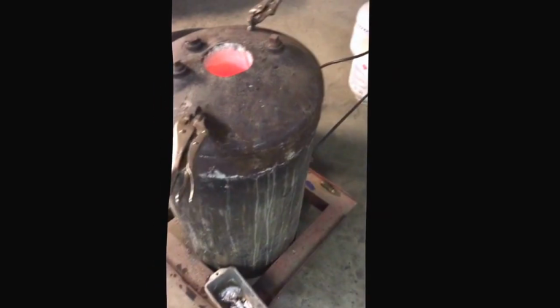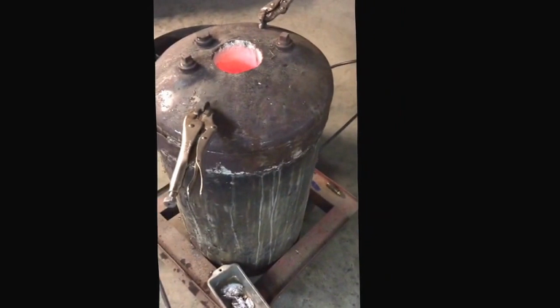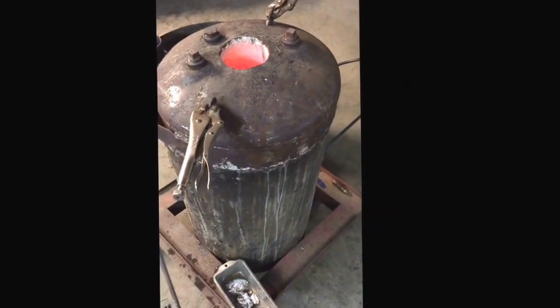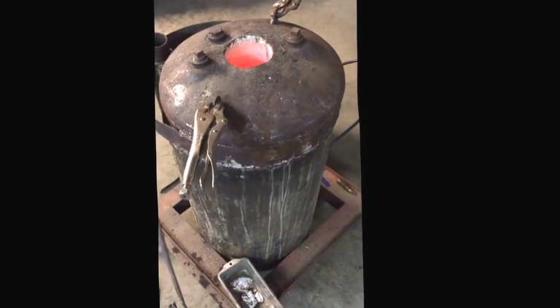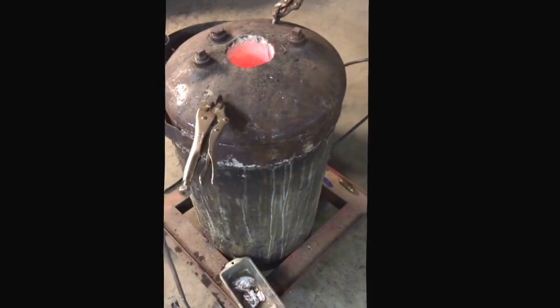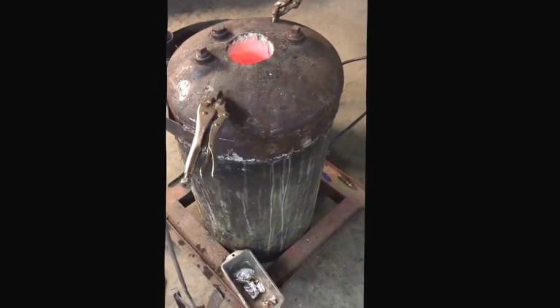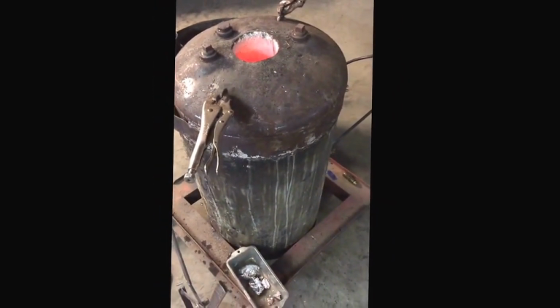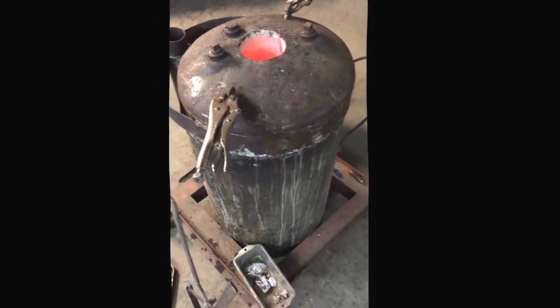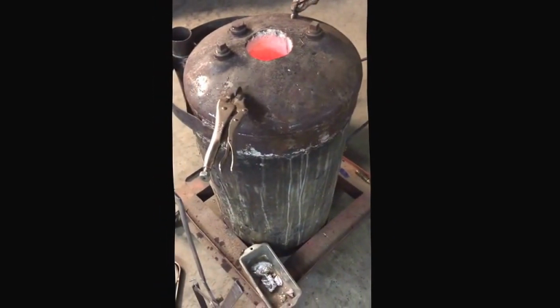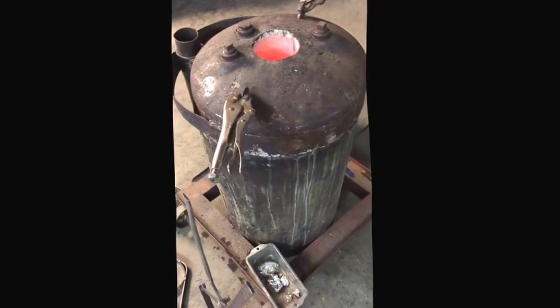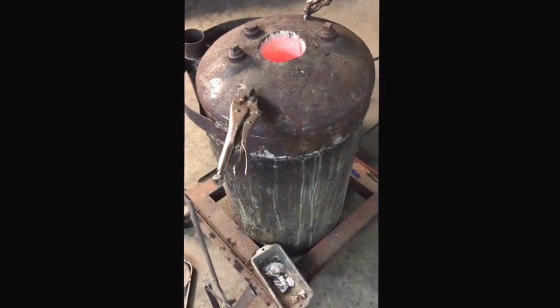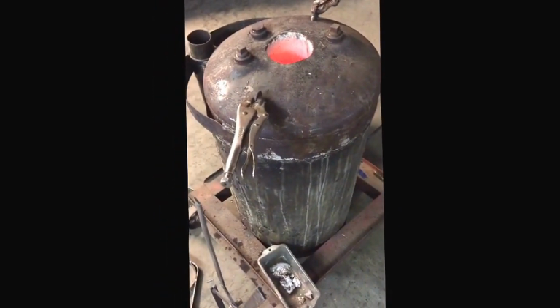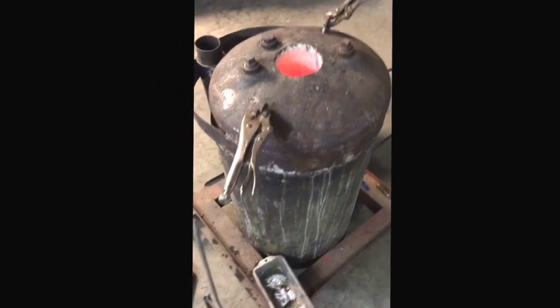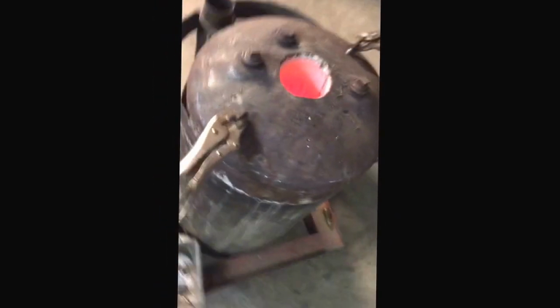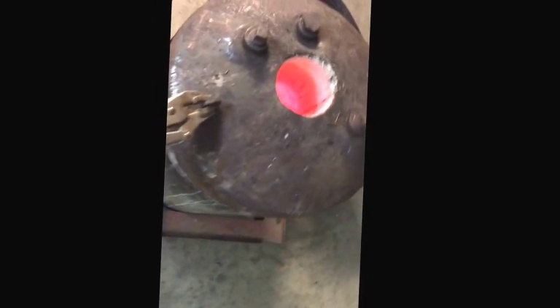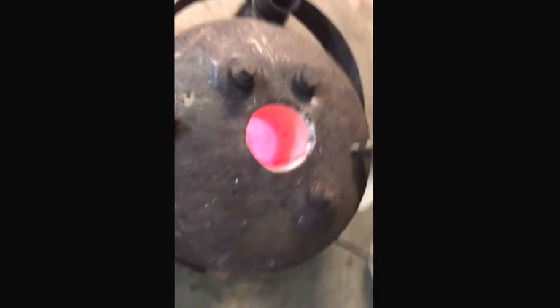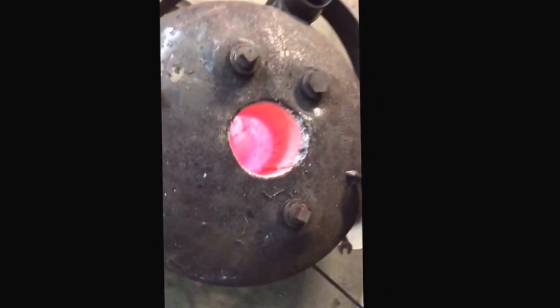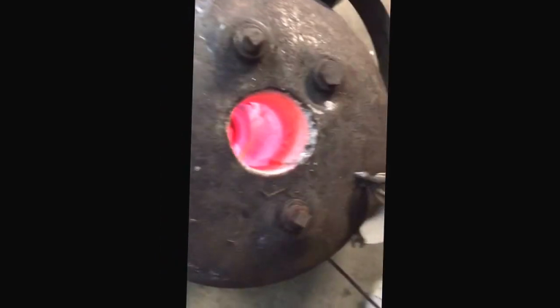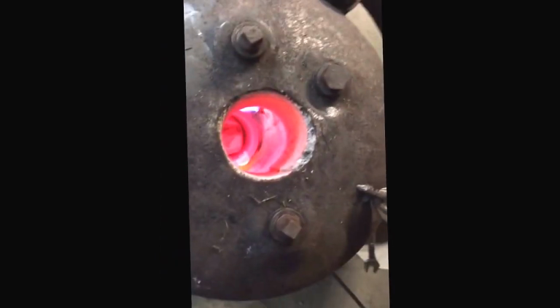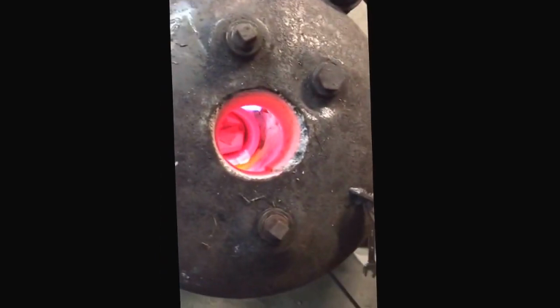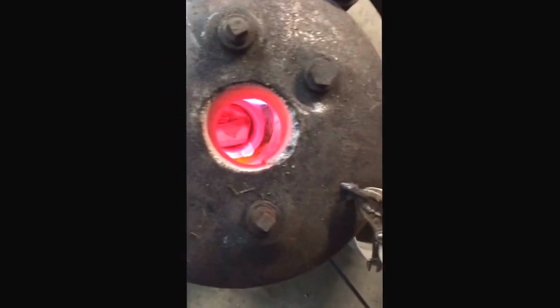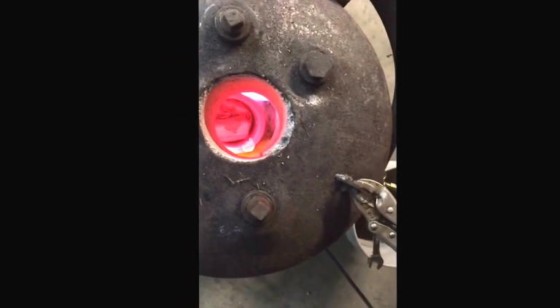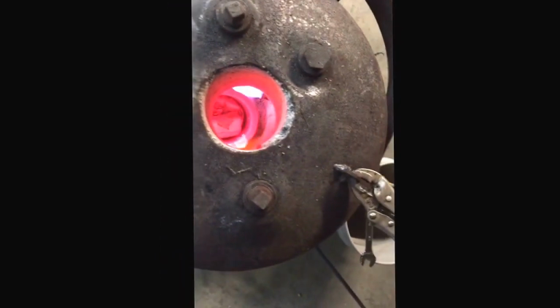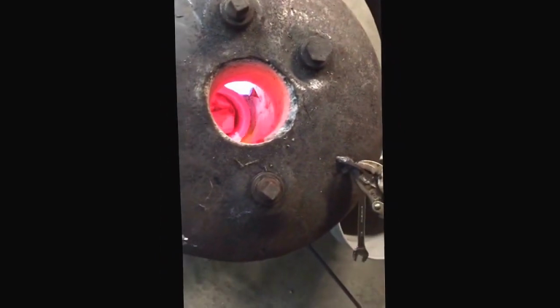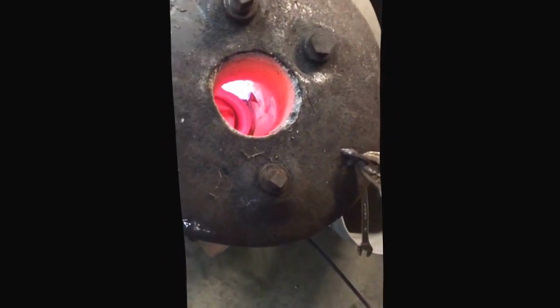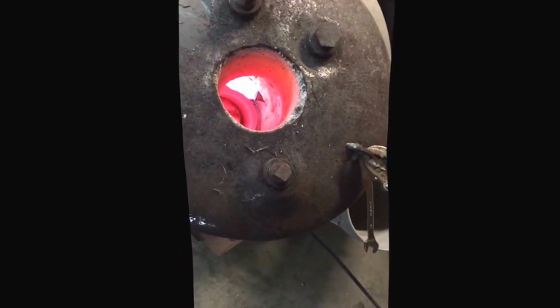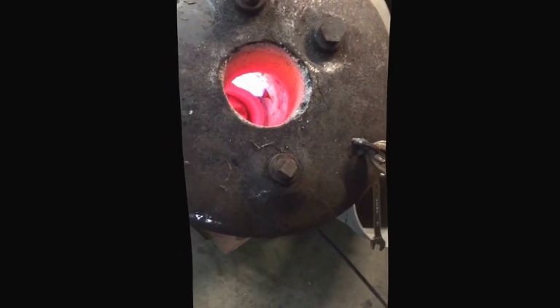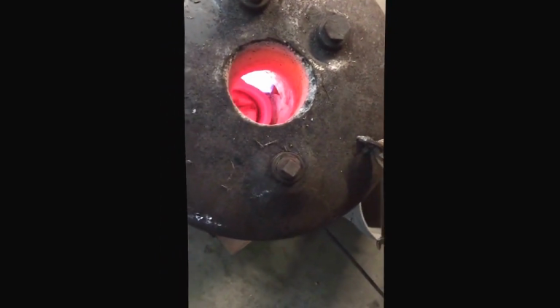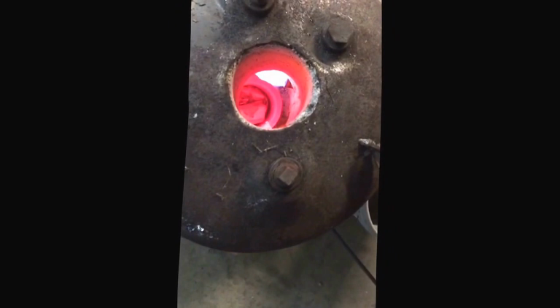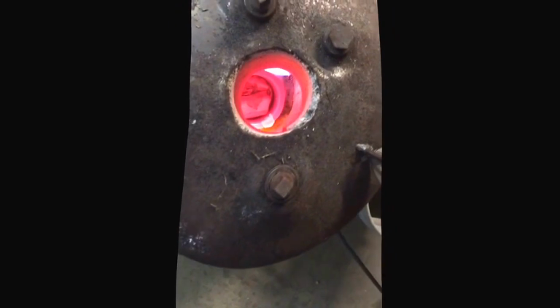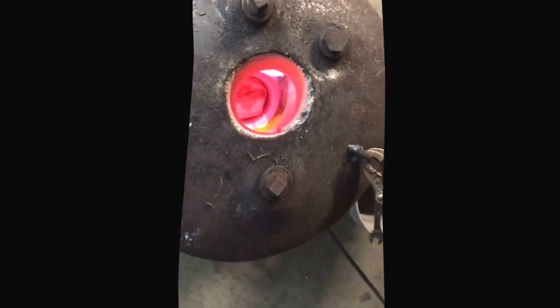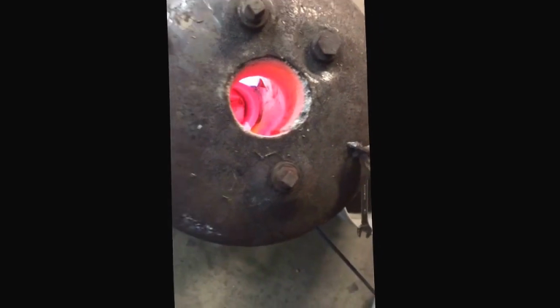Yeah, mix that — that's what I used for the inside and my lid. That melts over now, so that's getting there.